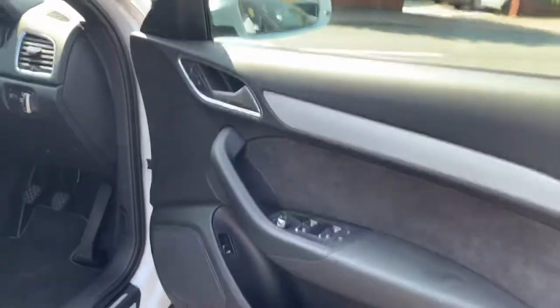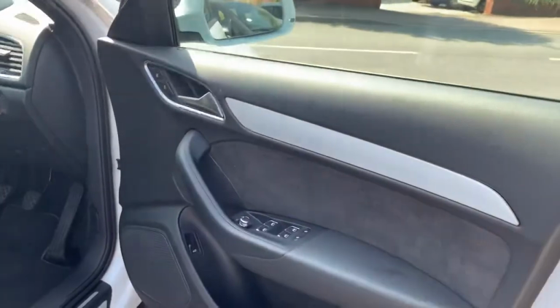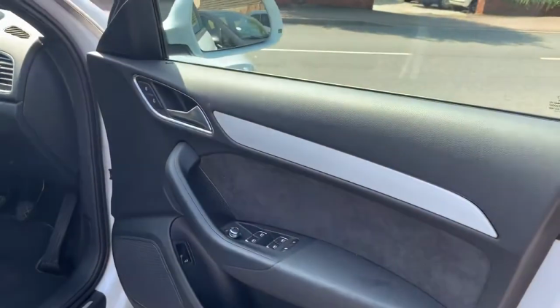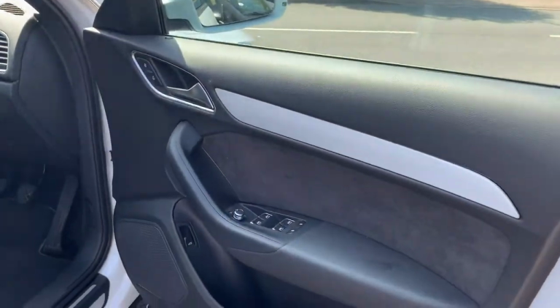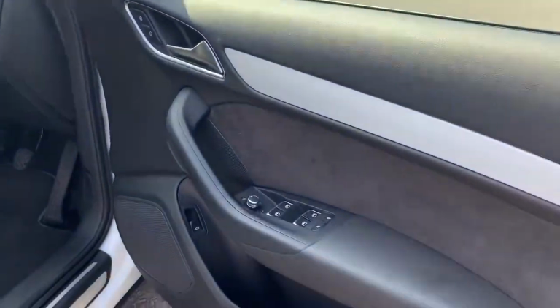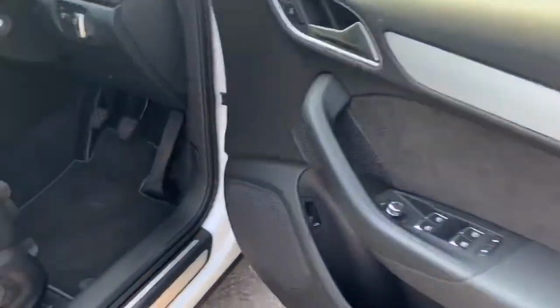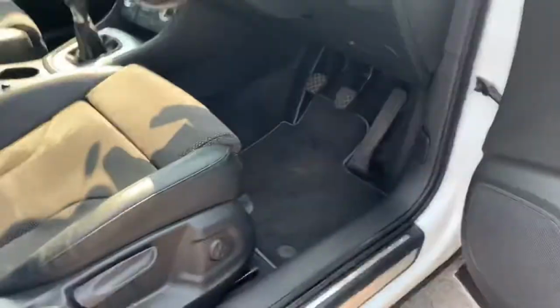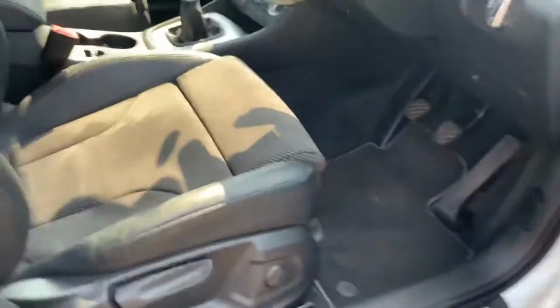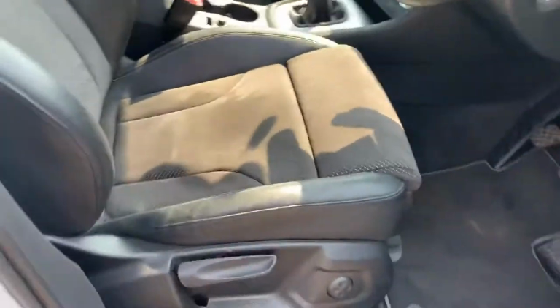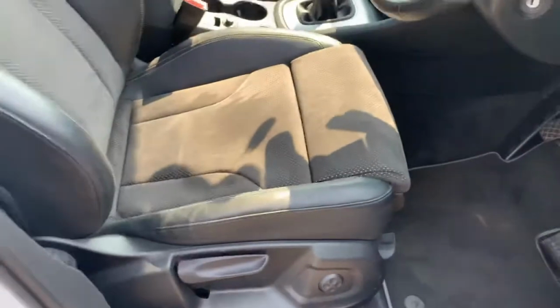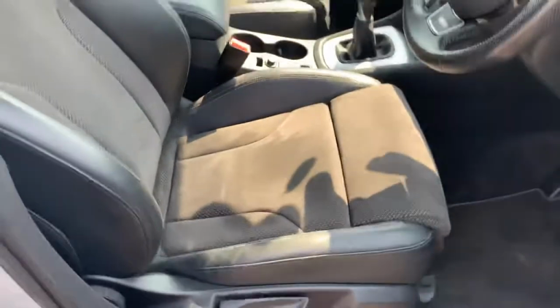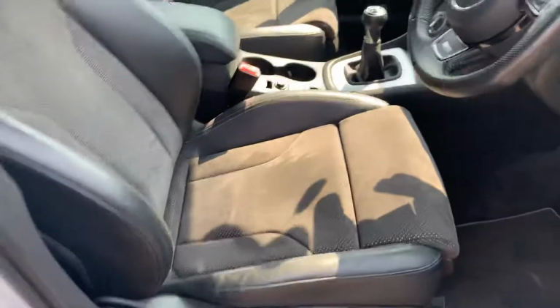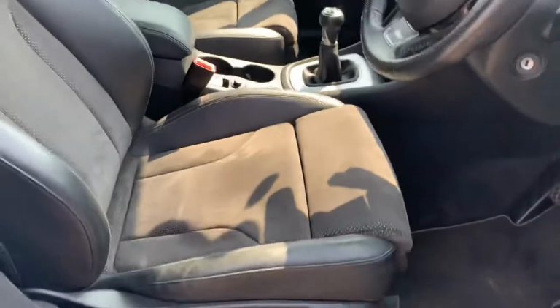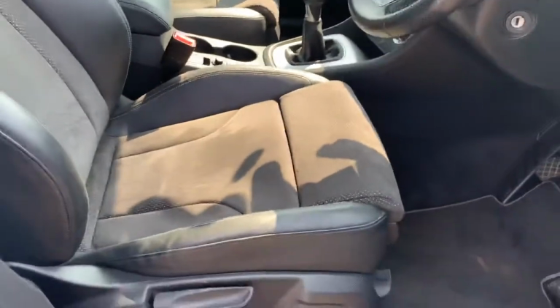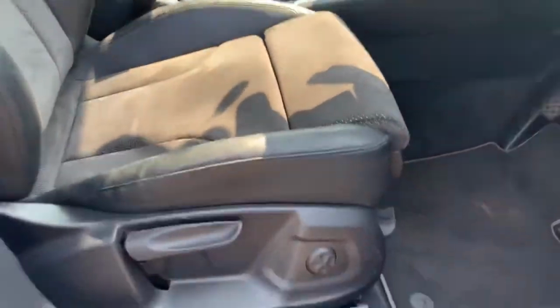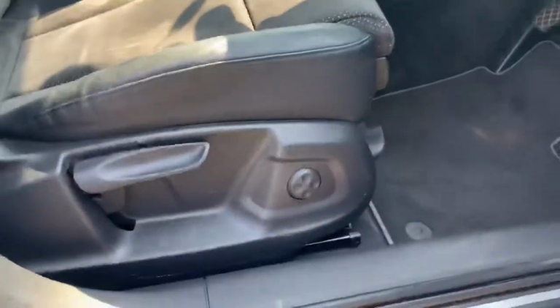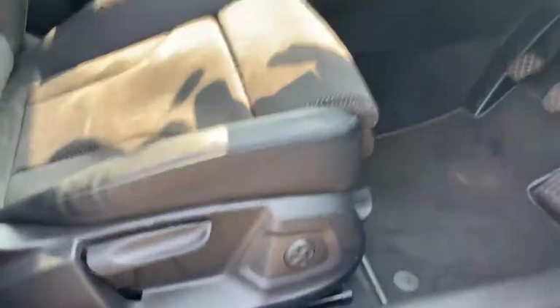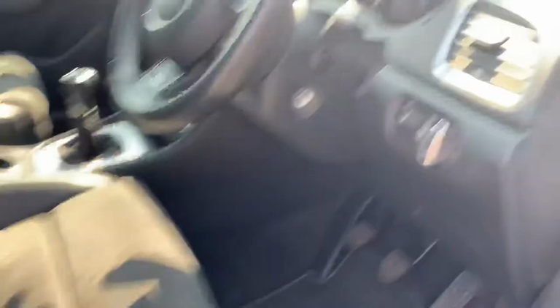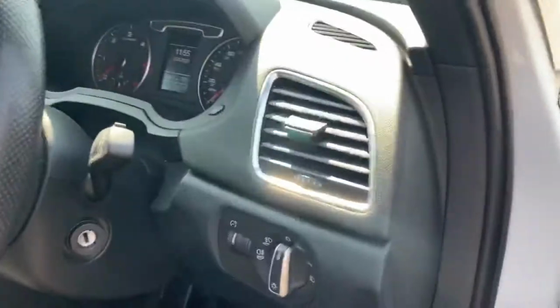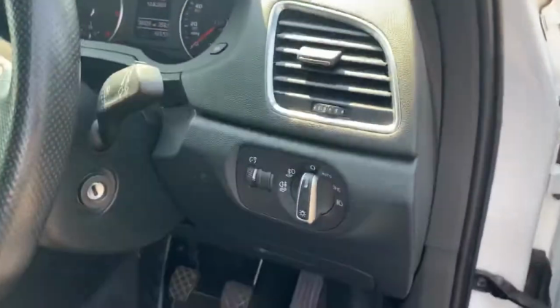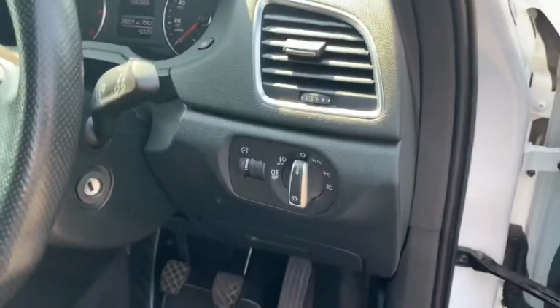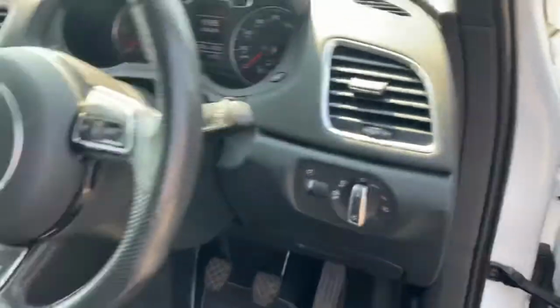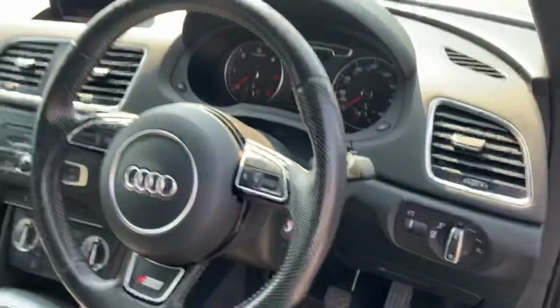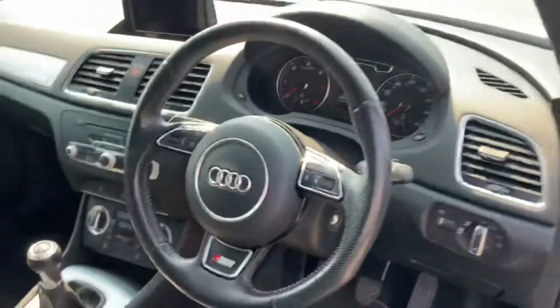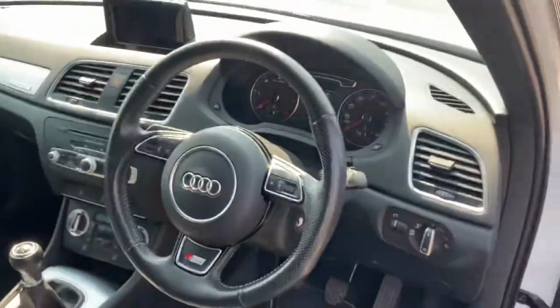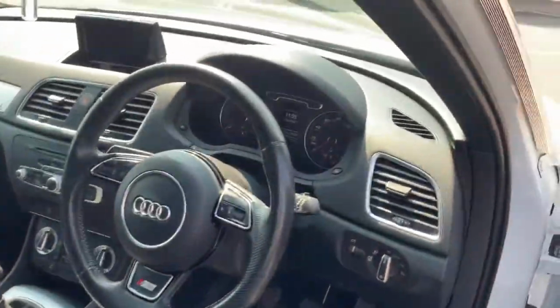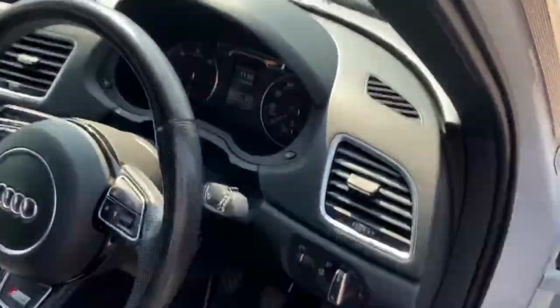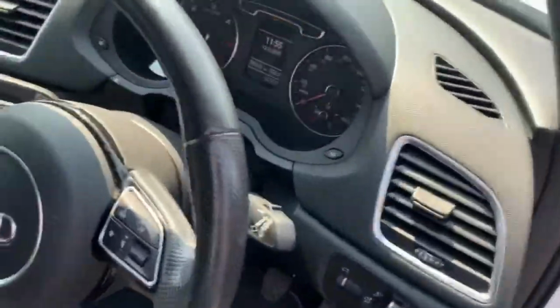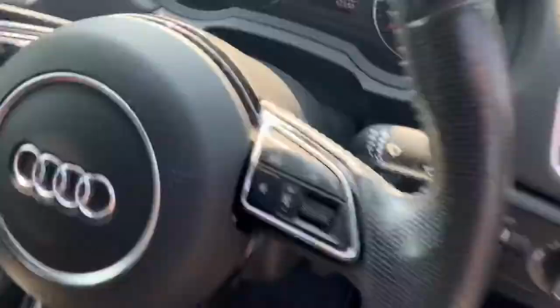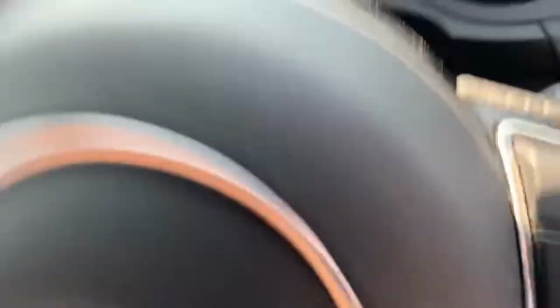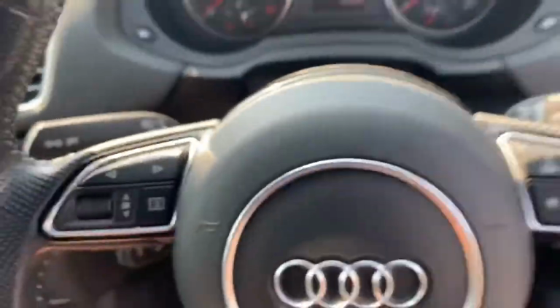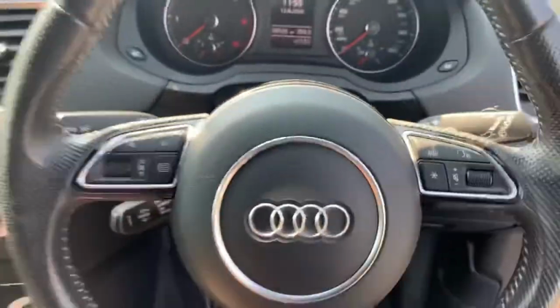Front and back electric windows, electric mirrors, half leather with Alcantara suede, electrical lumbar support, automatic lights, automatic wipers, and the S-Line steering wheel.